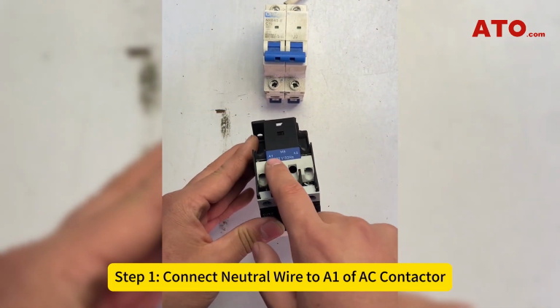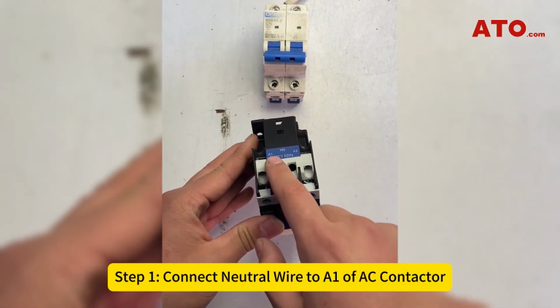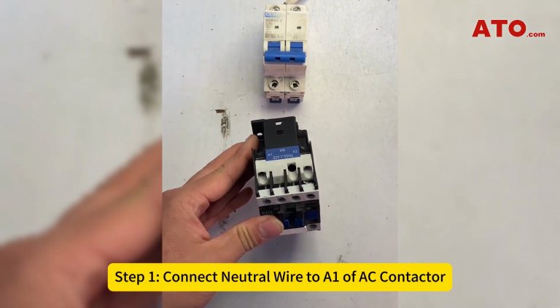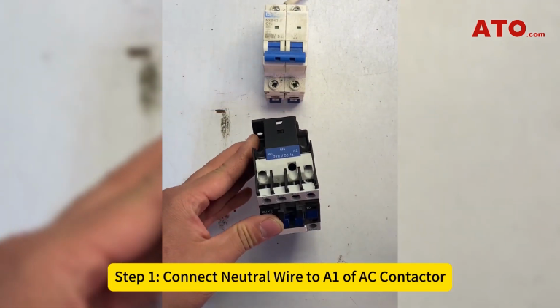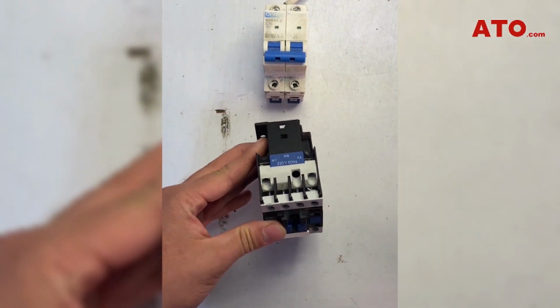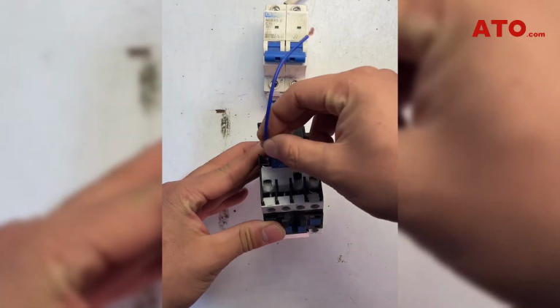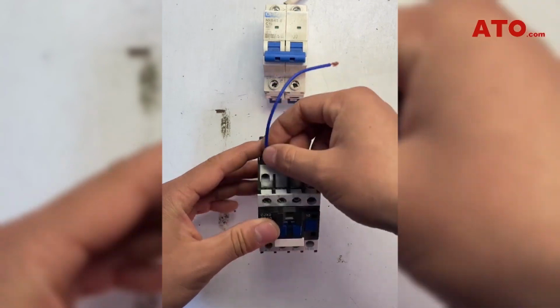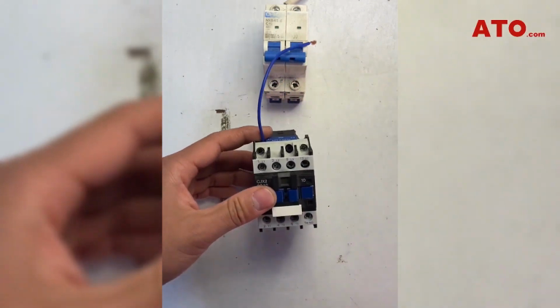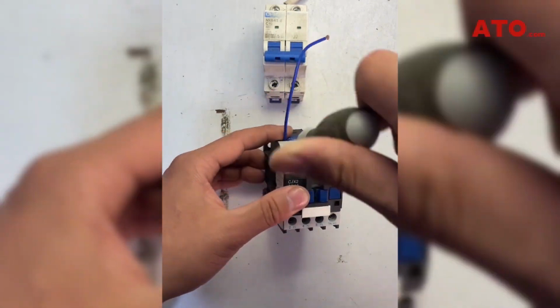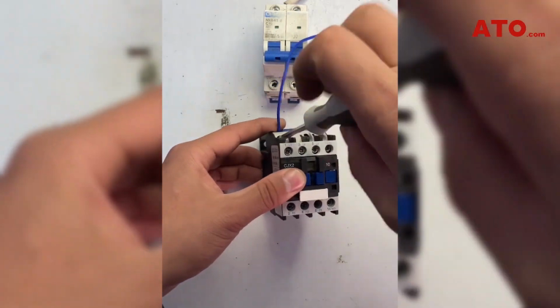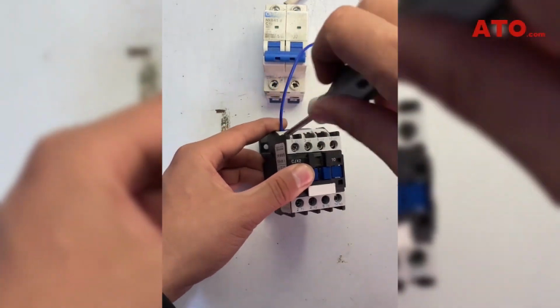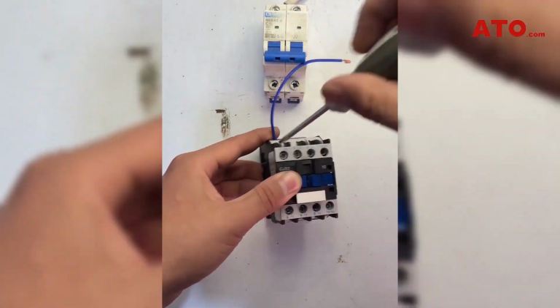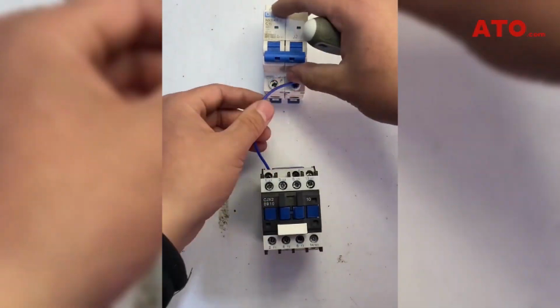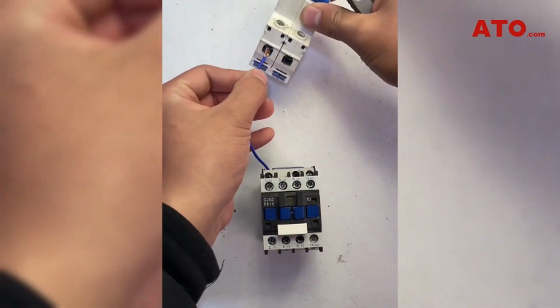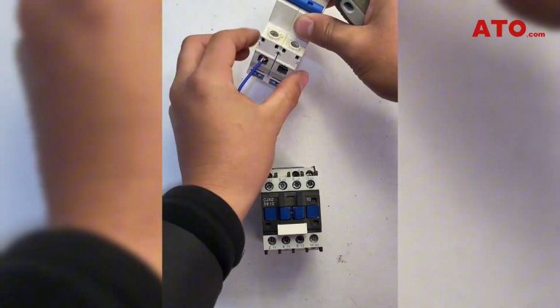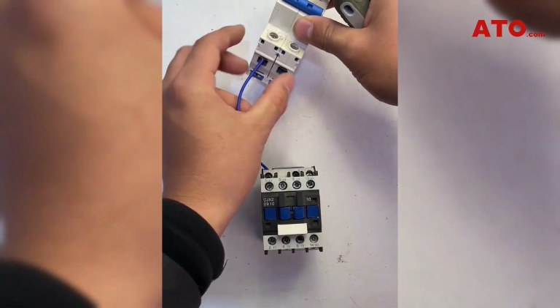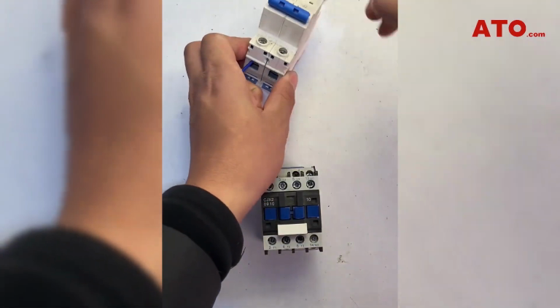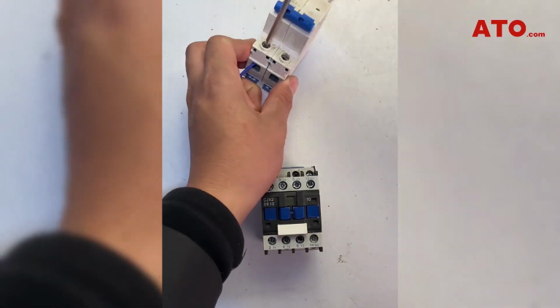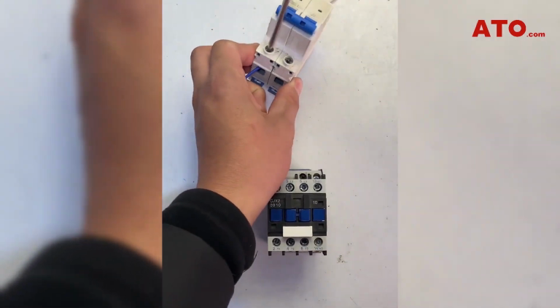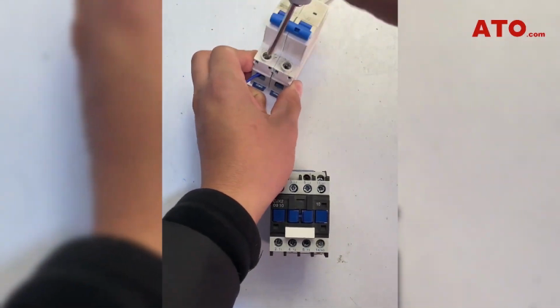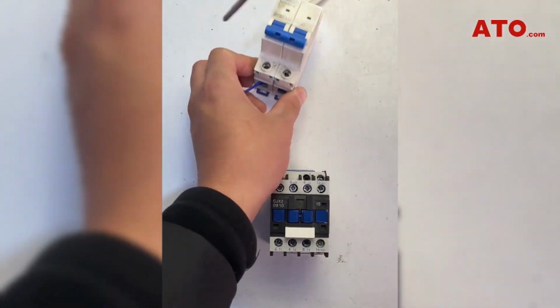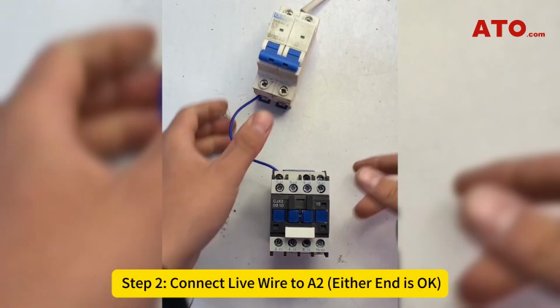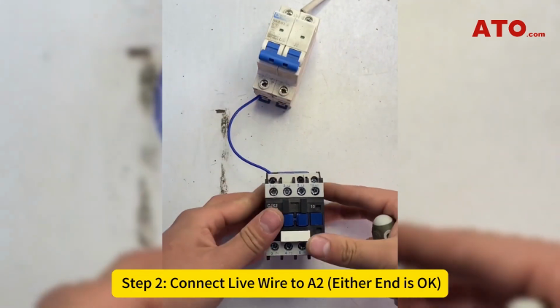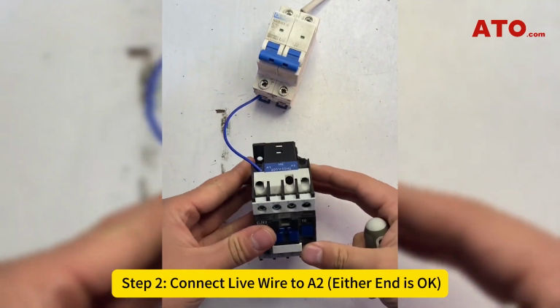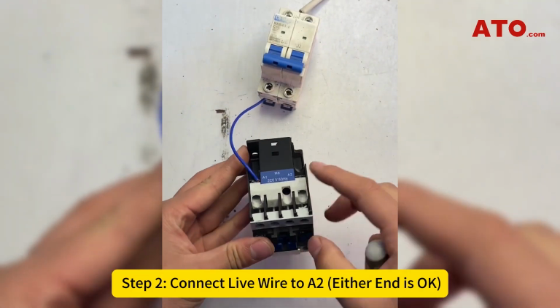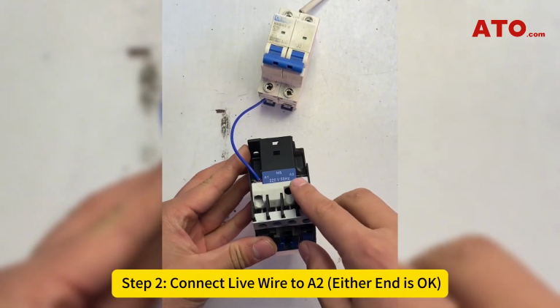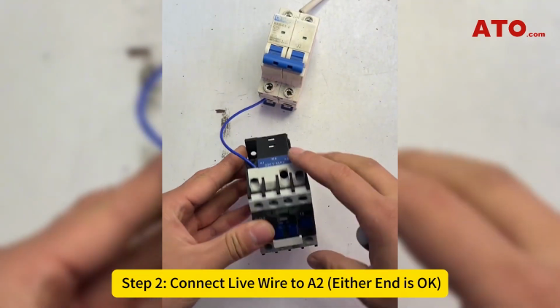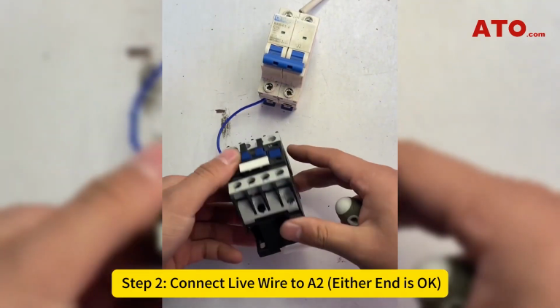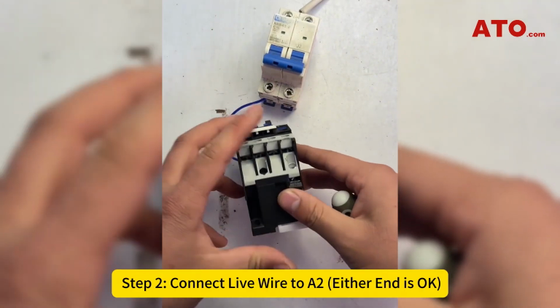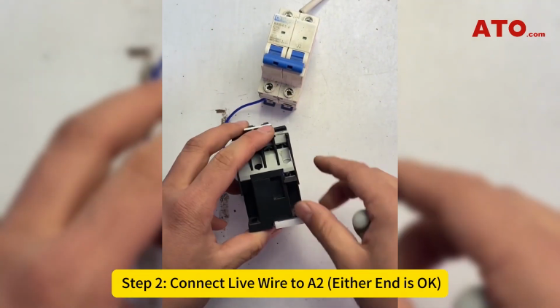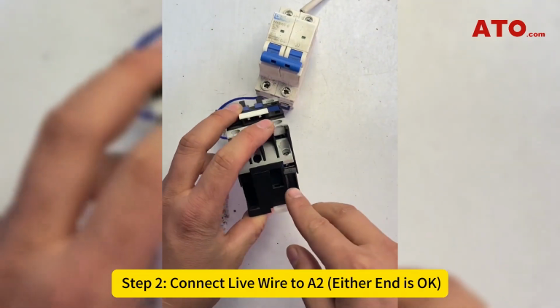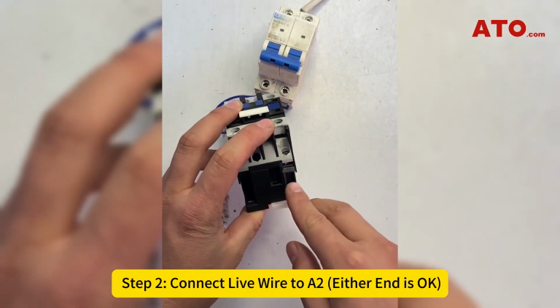Step 1: Connect the neutral wire to A1 of the AC contactor. Step 2: Connect the live wire to A2. Either end is okay.